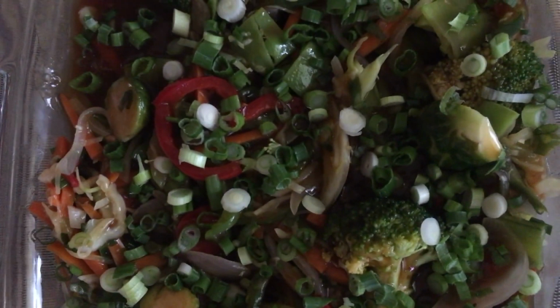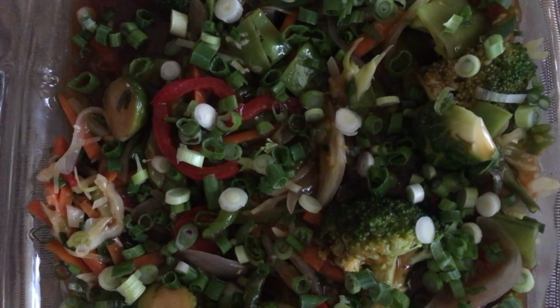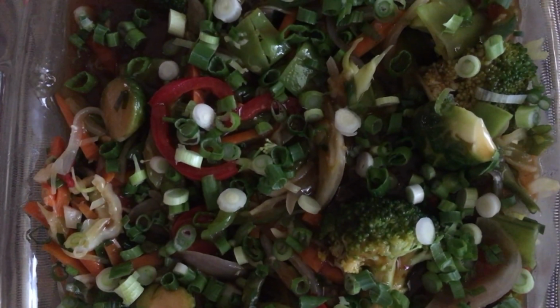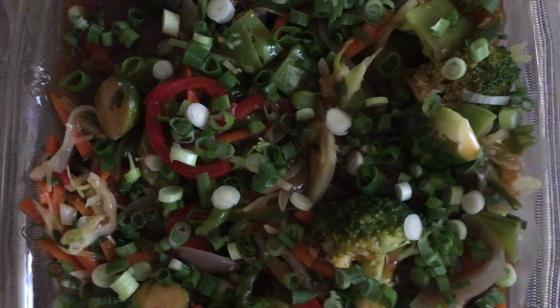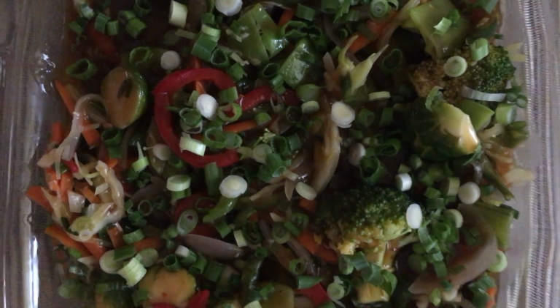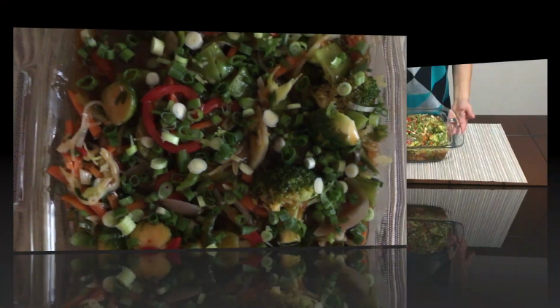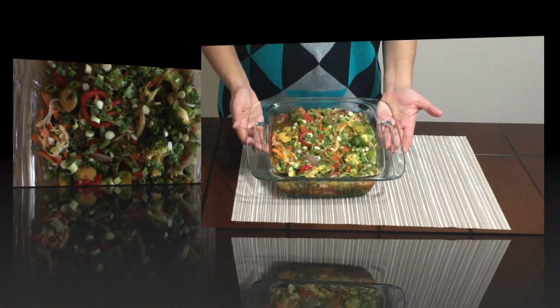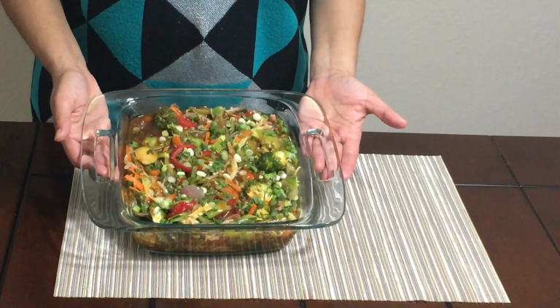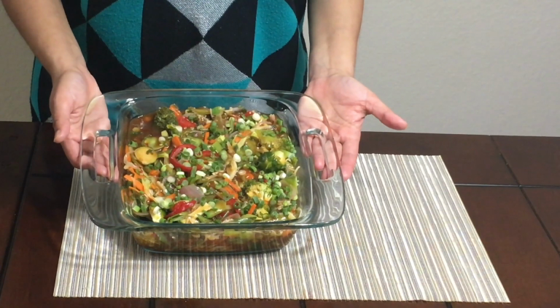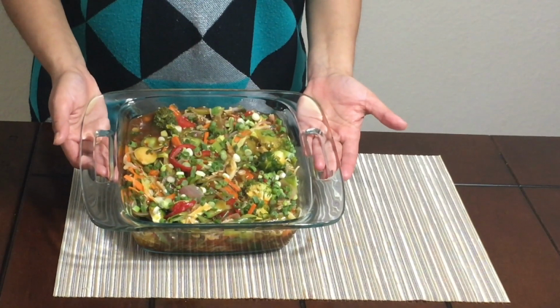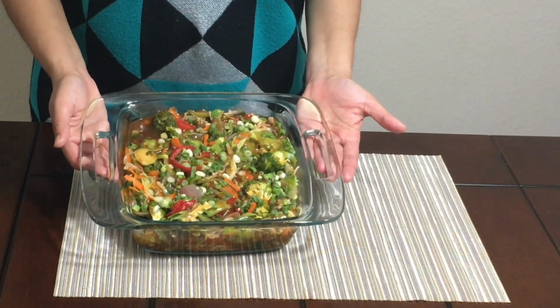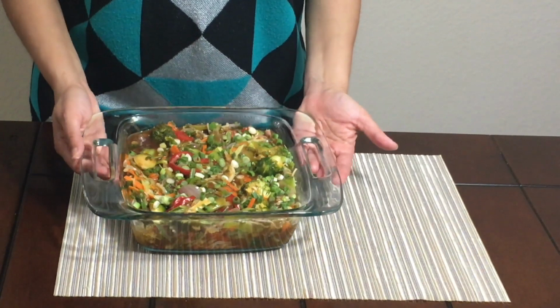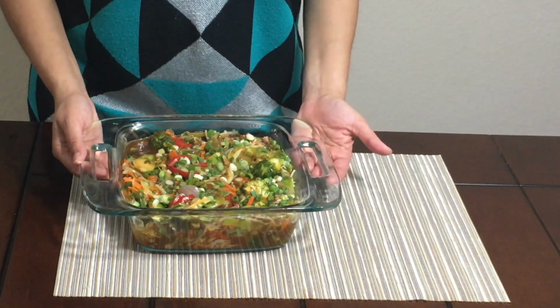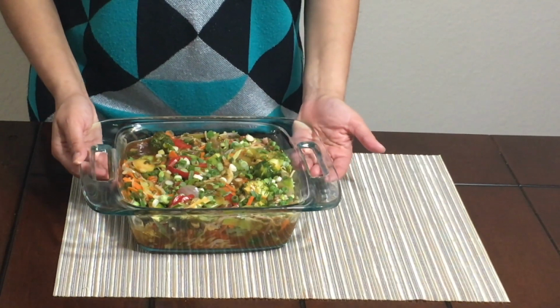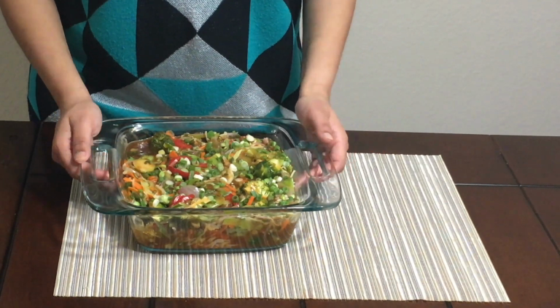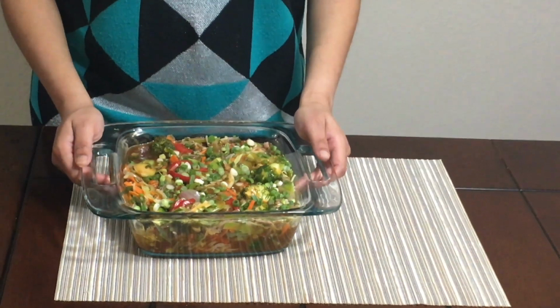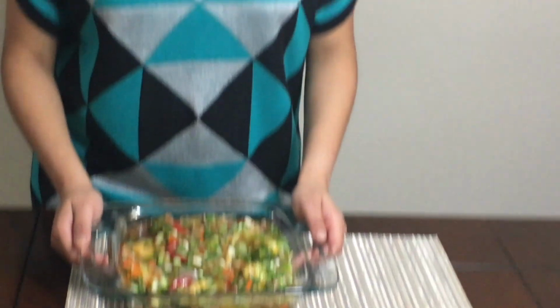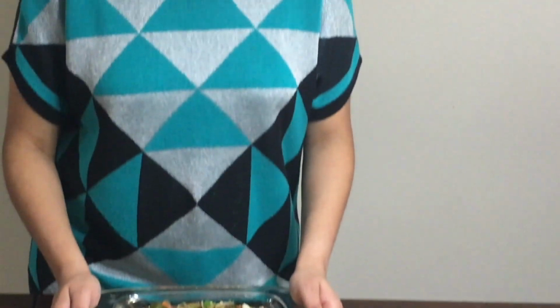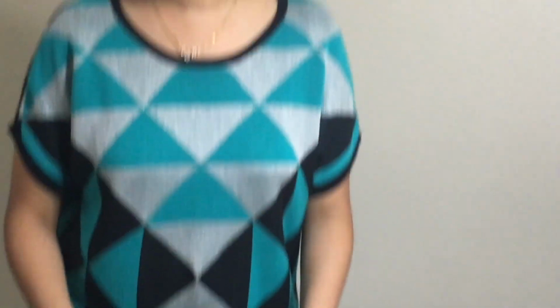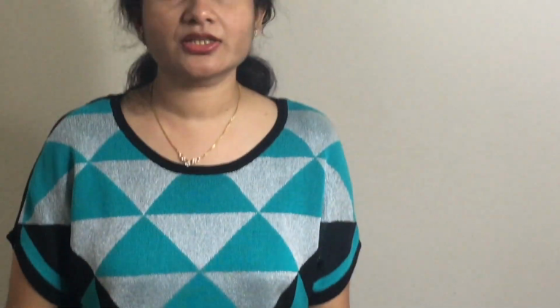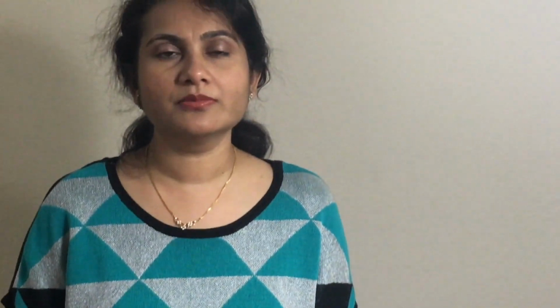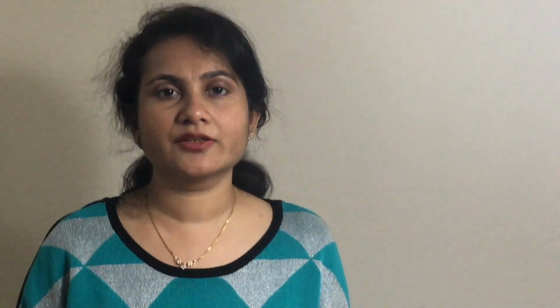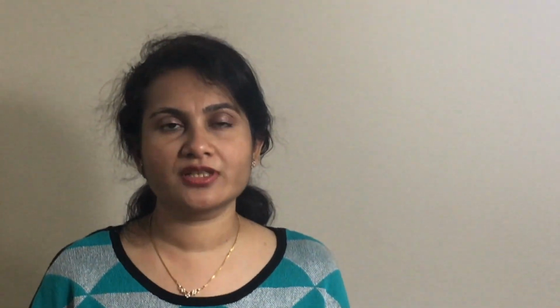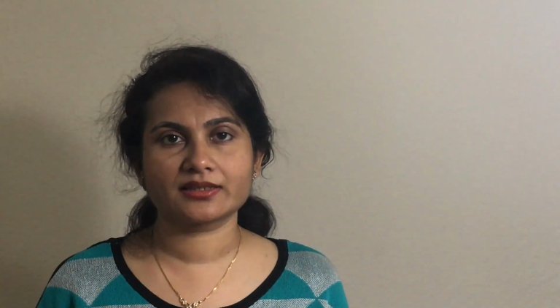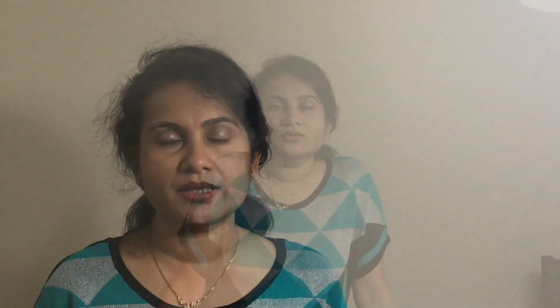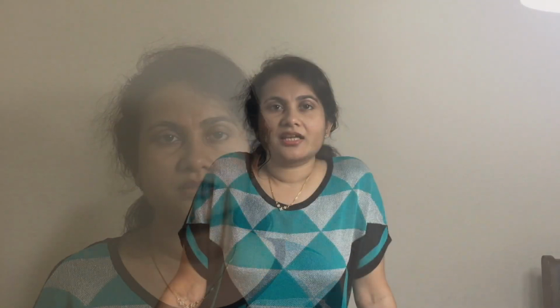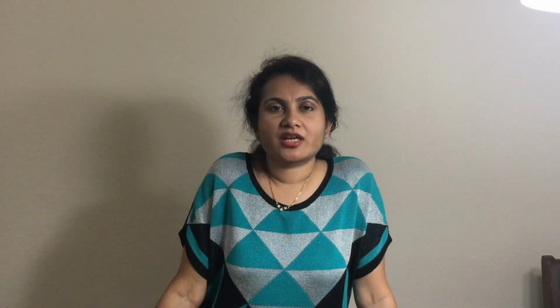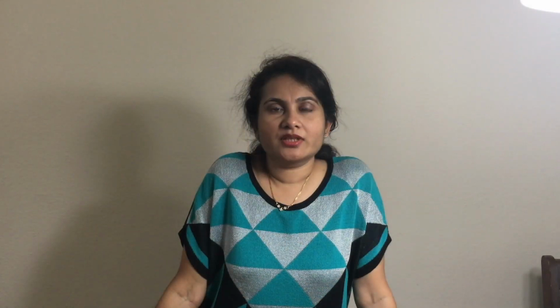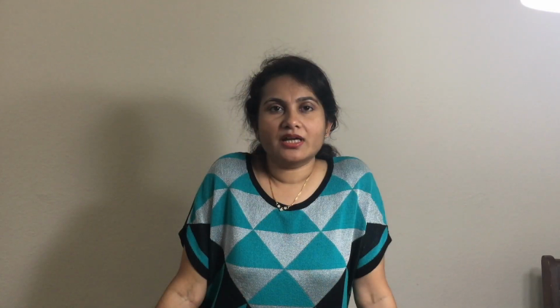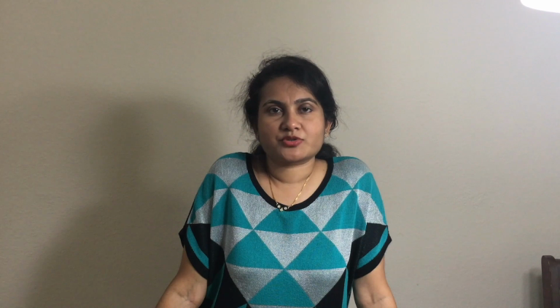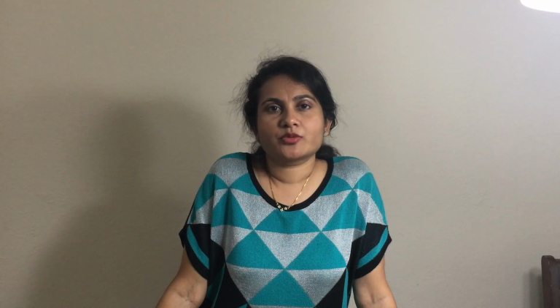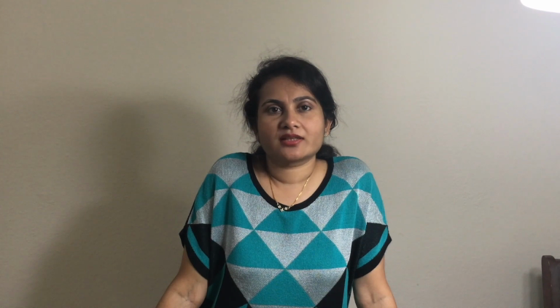So your Chinese casserole is ready. This is how the Chinese casserole would look like. I hope you guys like this recipe. Please try this recipe at home and give your feedback in the comments. Like and share my video and subscribe to my channel.